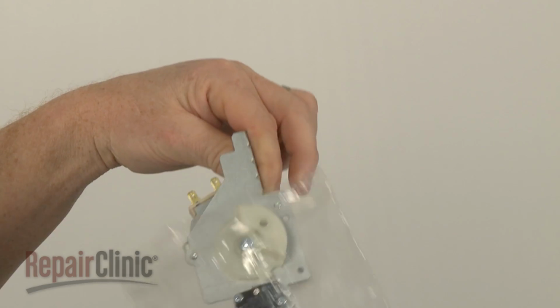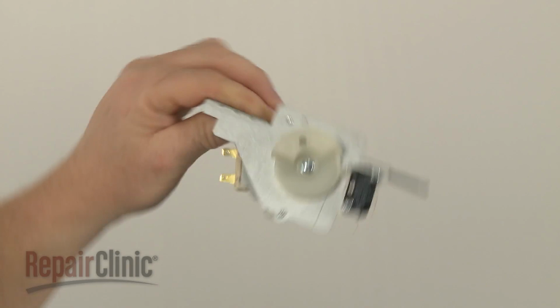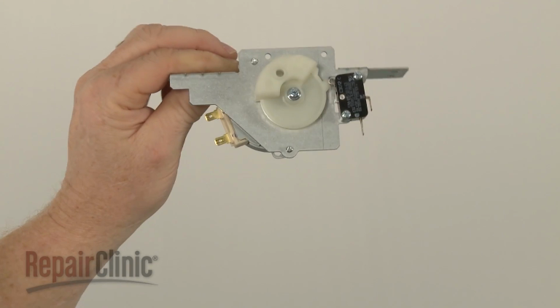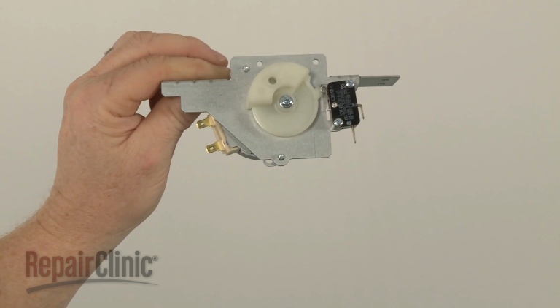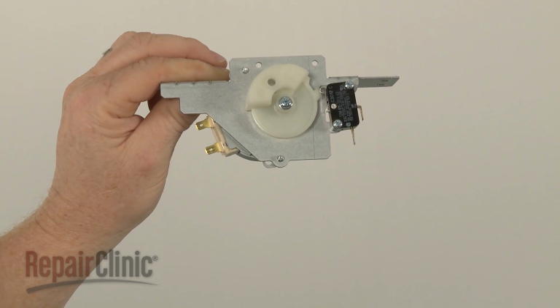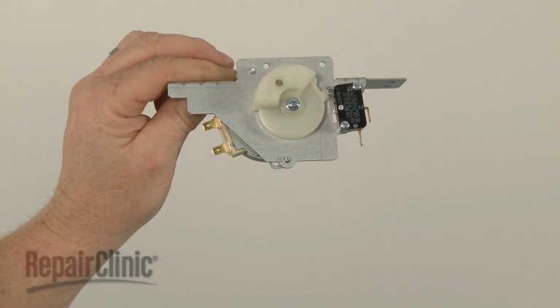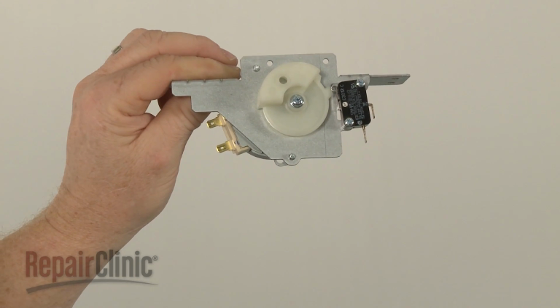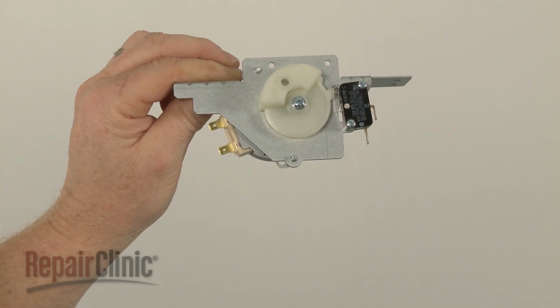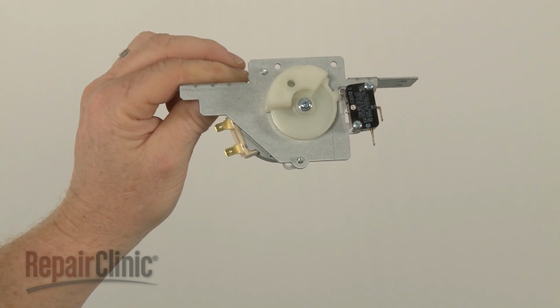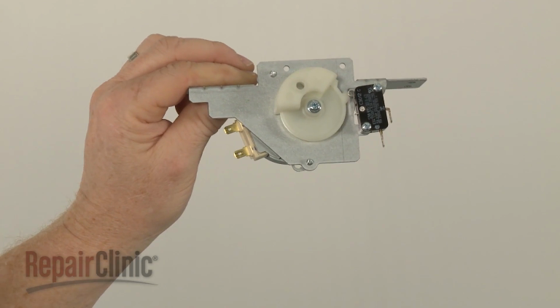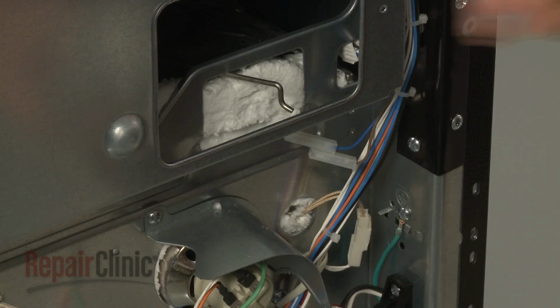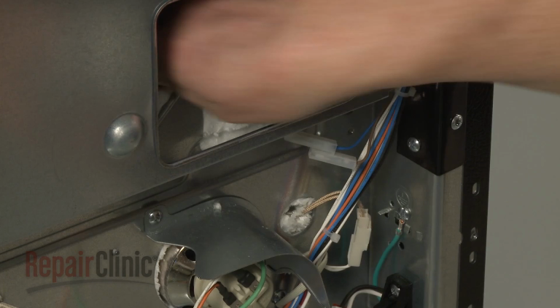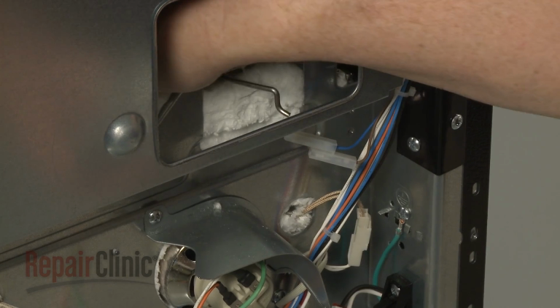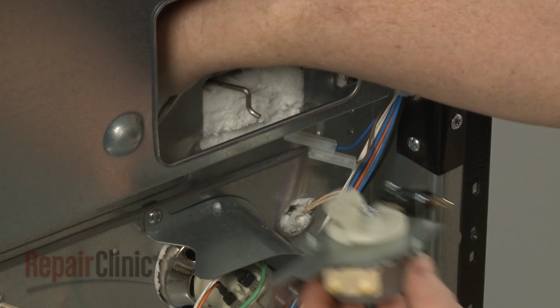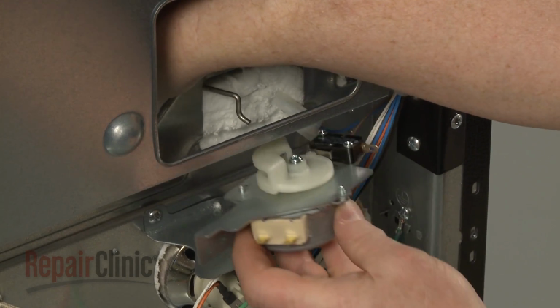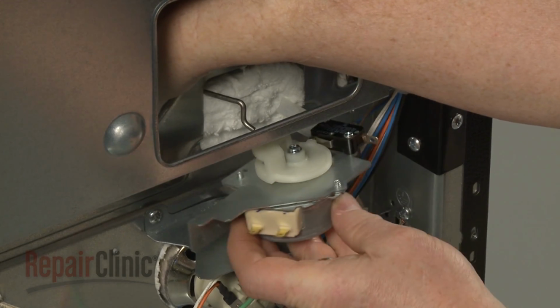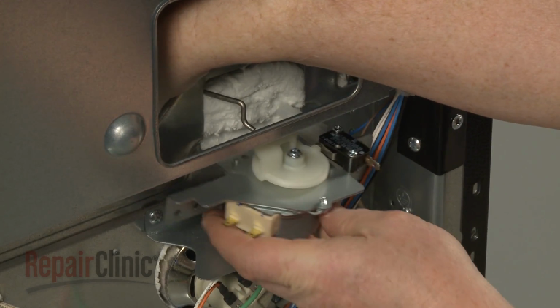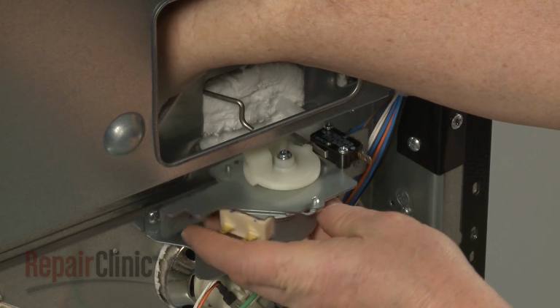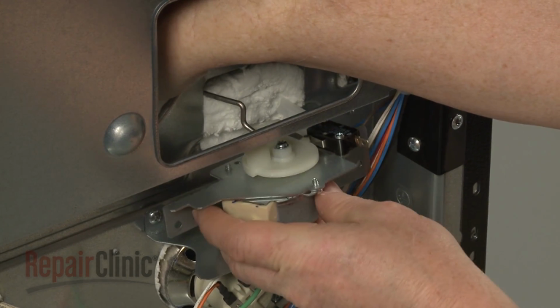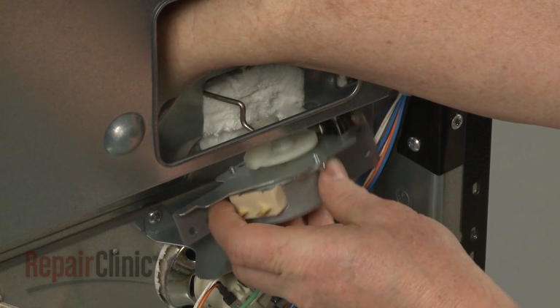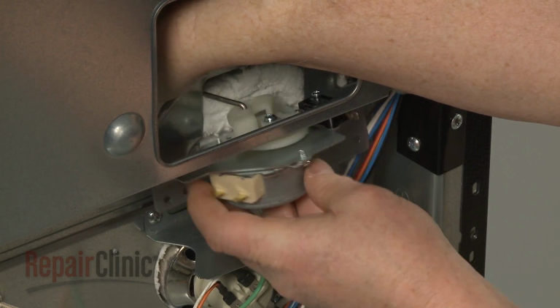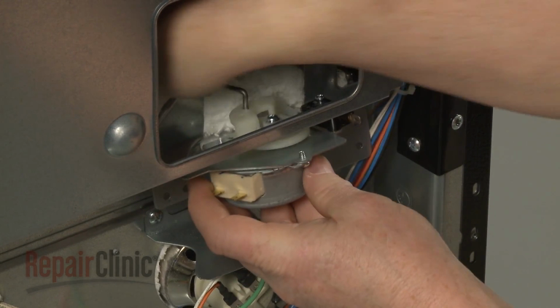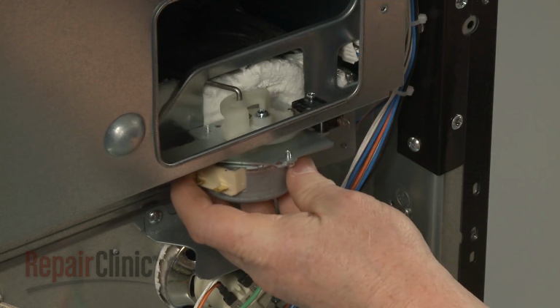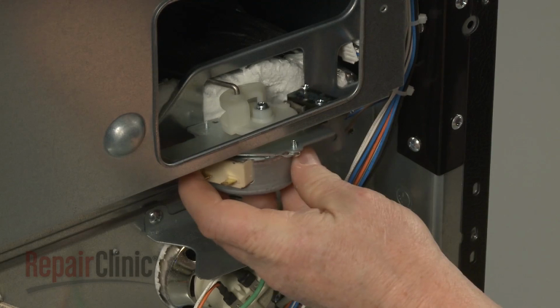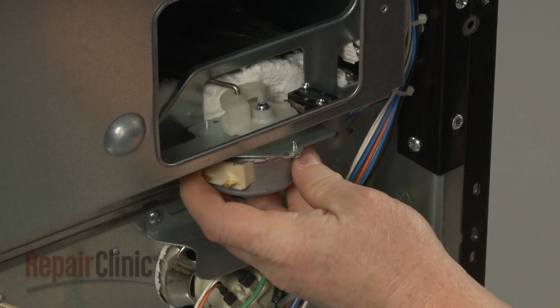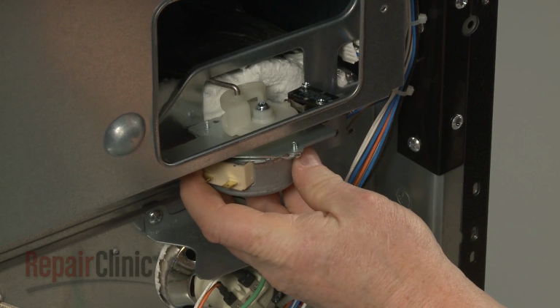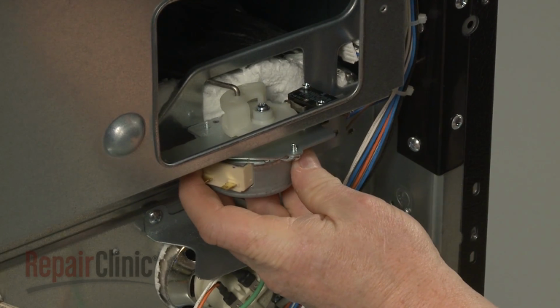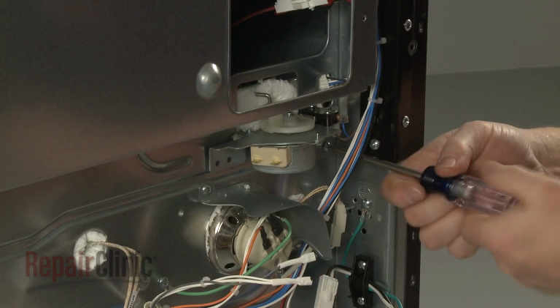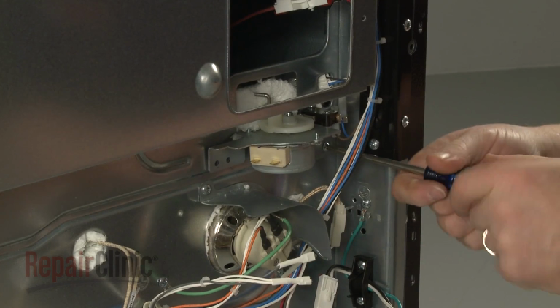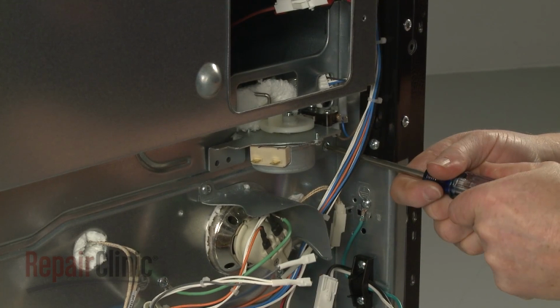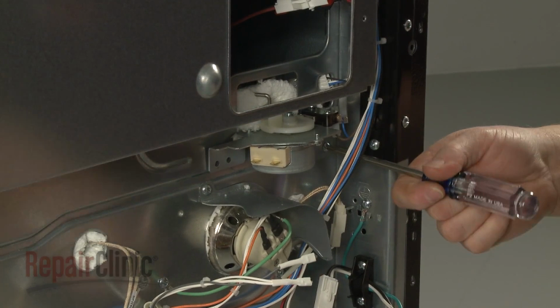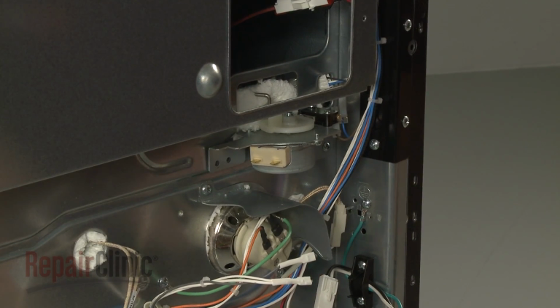You are now ready to install the new door lock motor assembly. Insert the Z-end of the actuator rod into the hole in the cam as you align the new assembly. Replace the screws to secure.